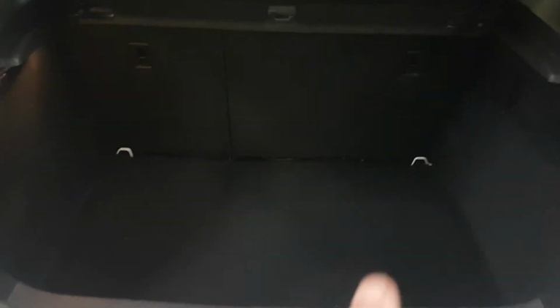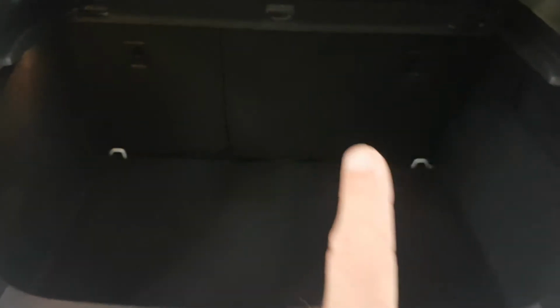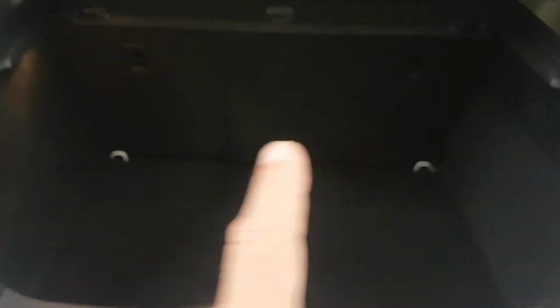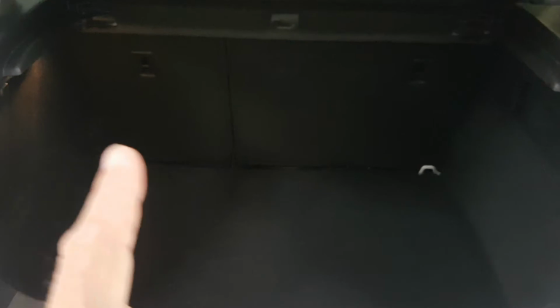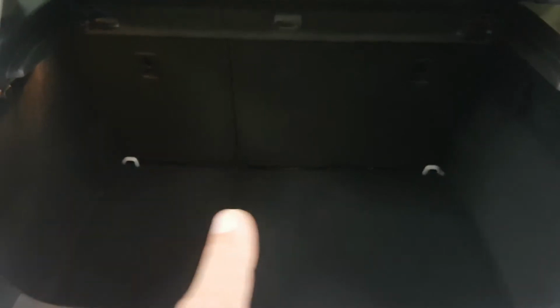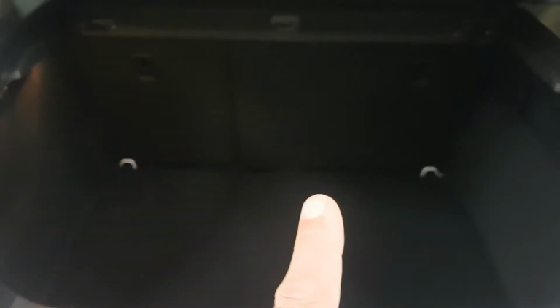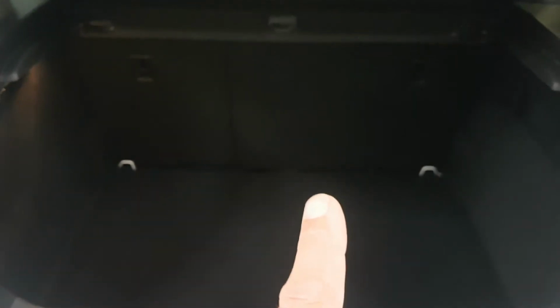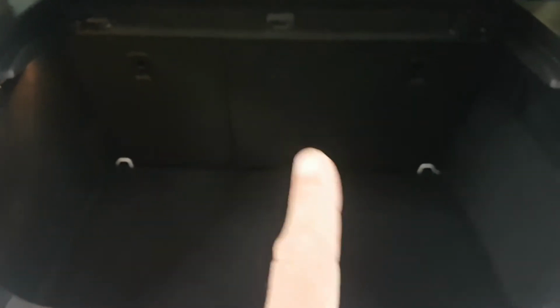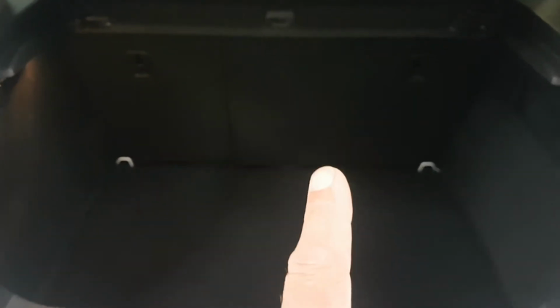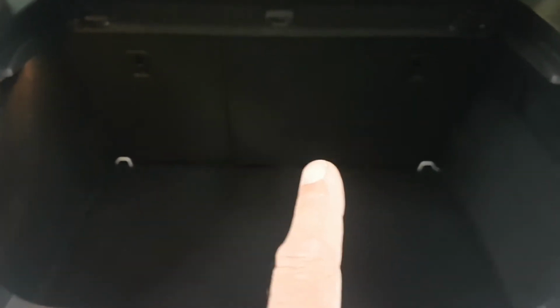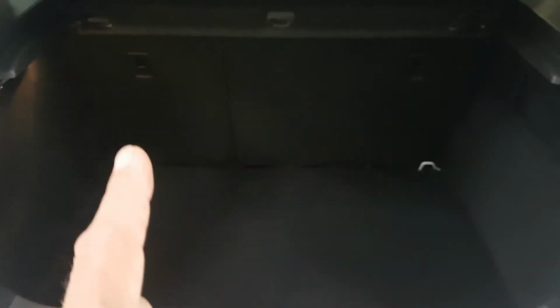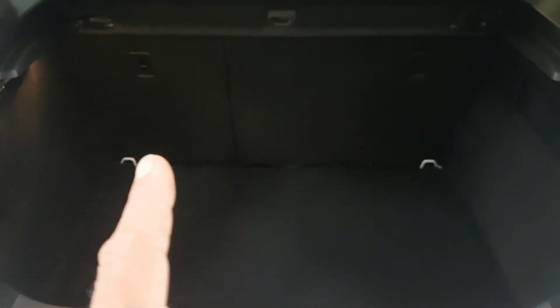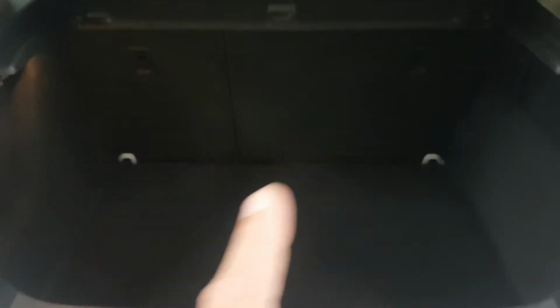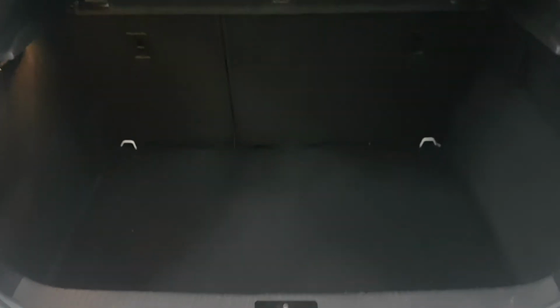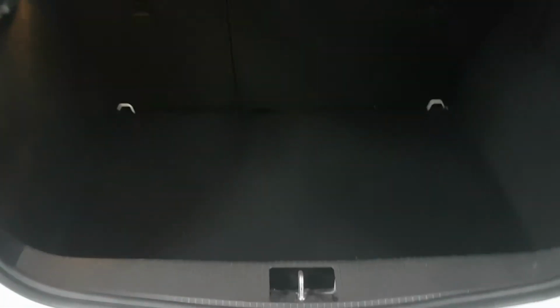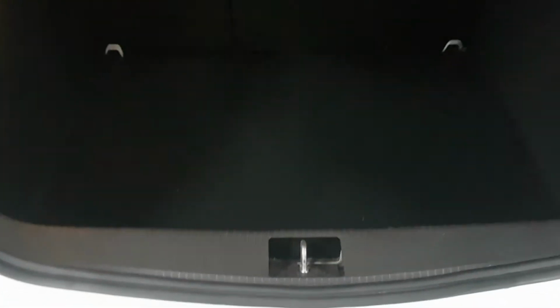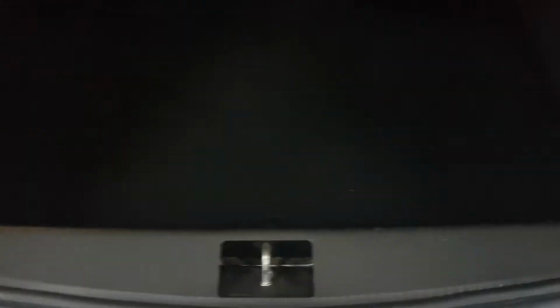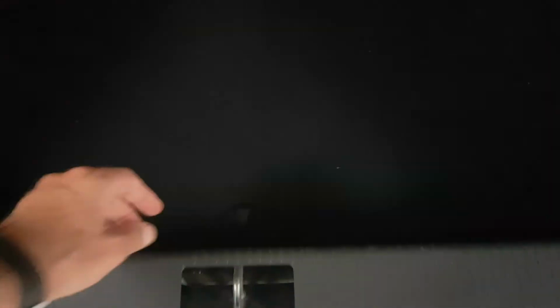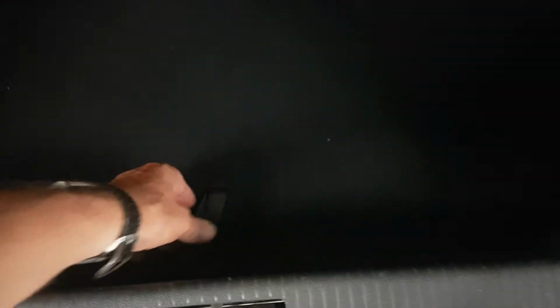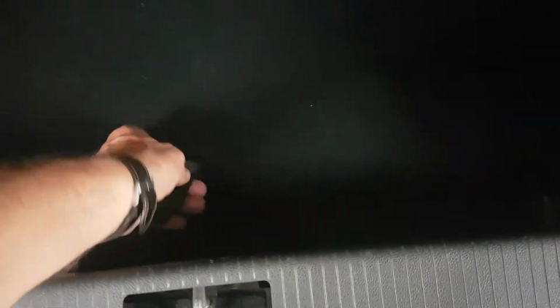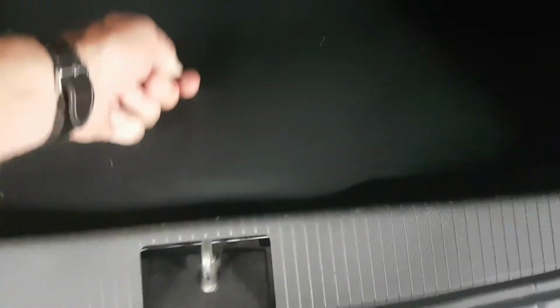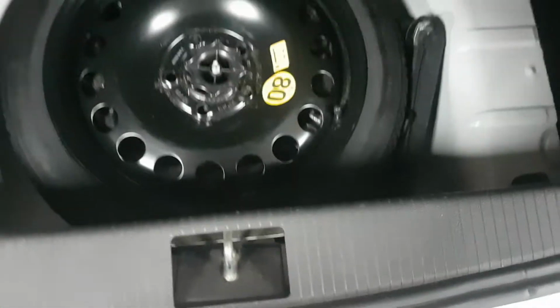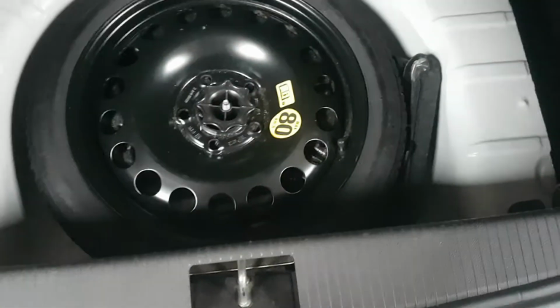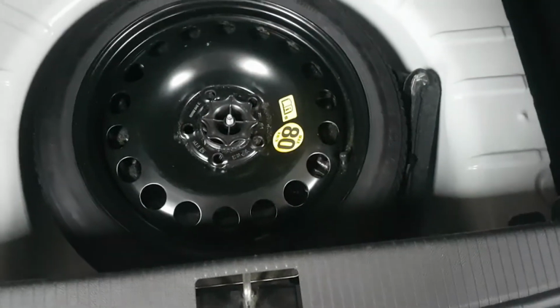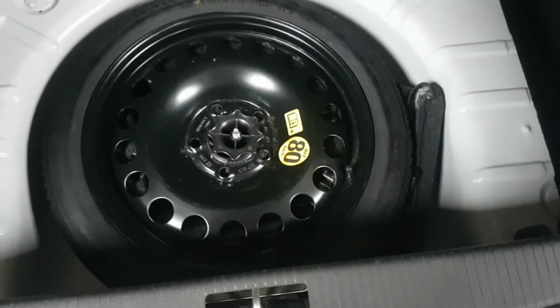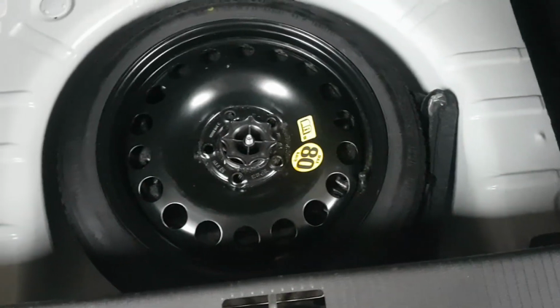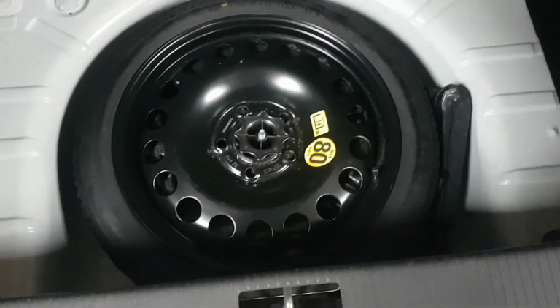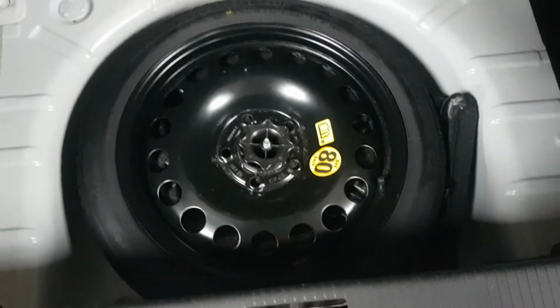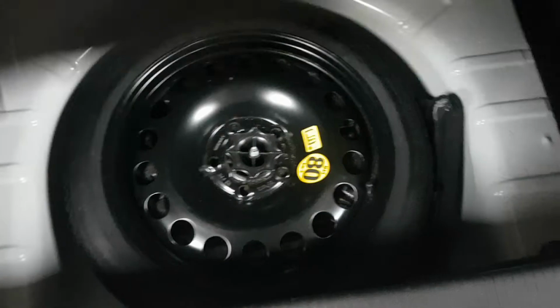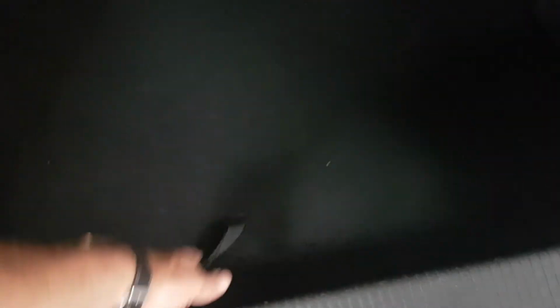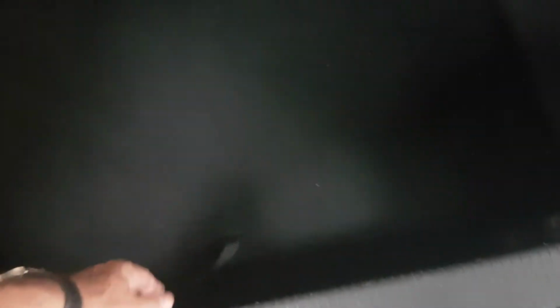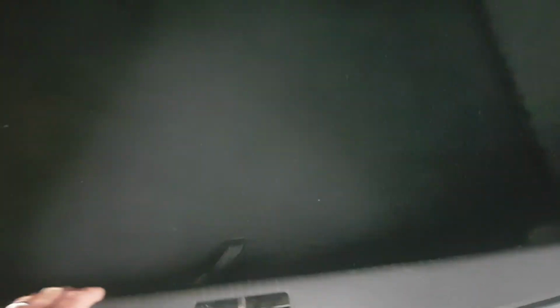It's a two-third and one-third split, so you can fold one side down and leave the other up, or vice versa. Under here, just lift that up and we have a spare wheel — well done Vauxhall for leaving one in there.